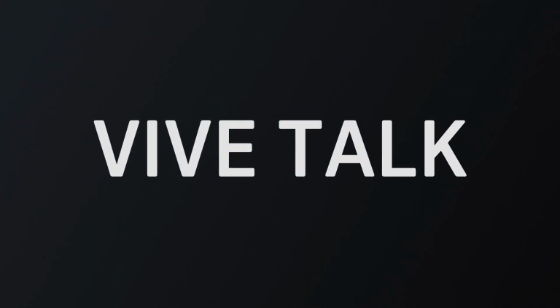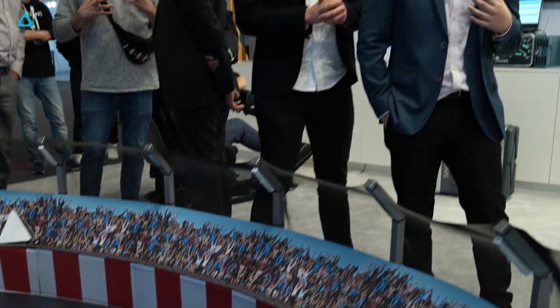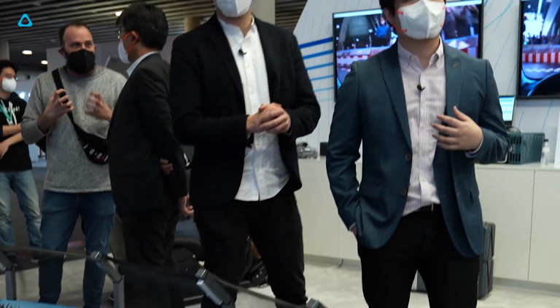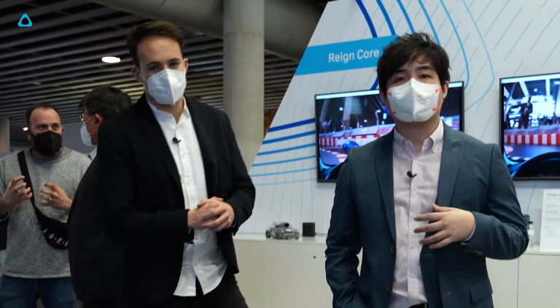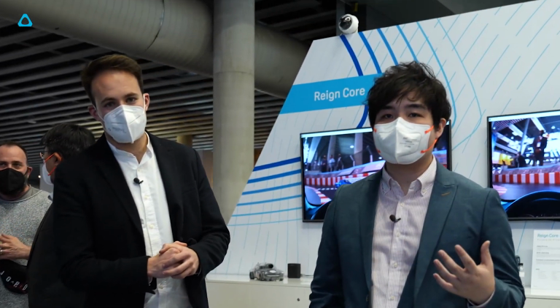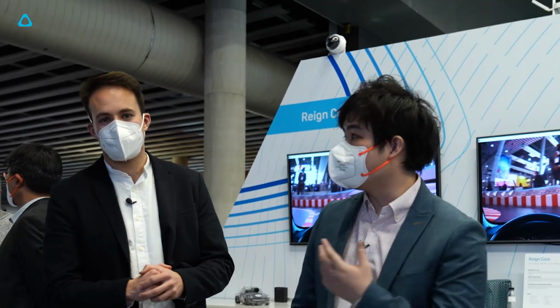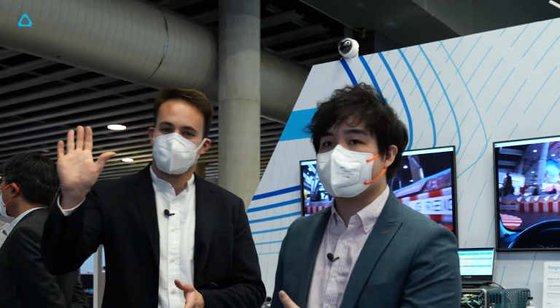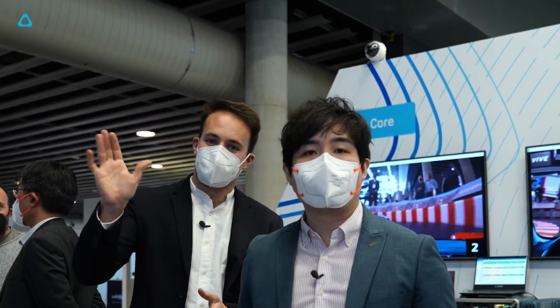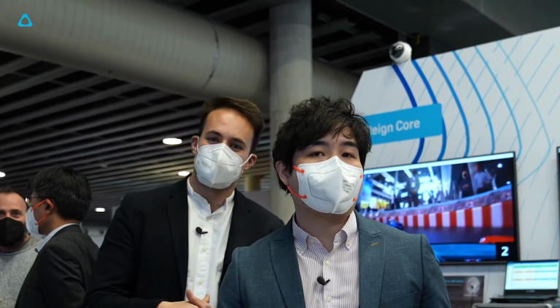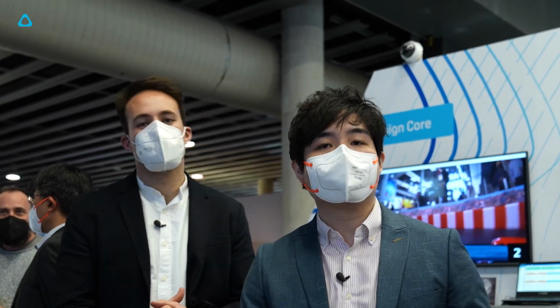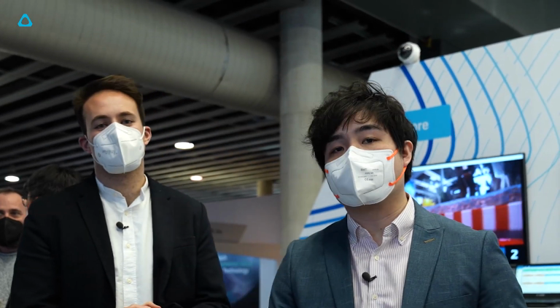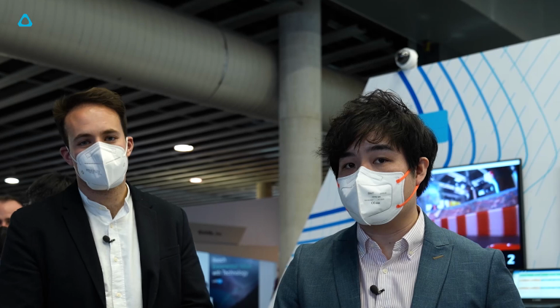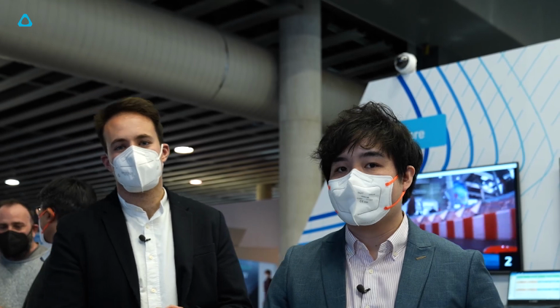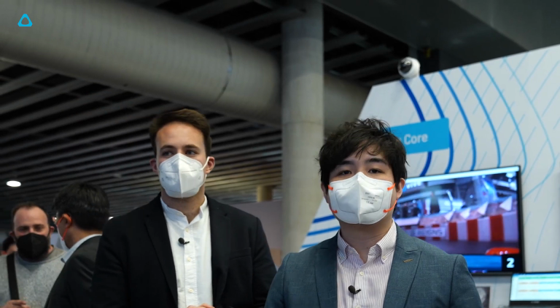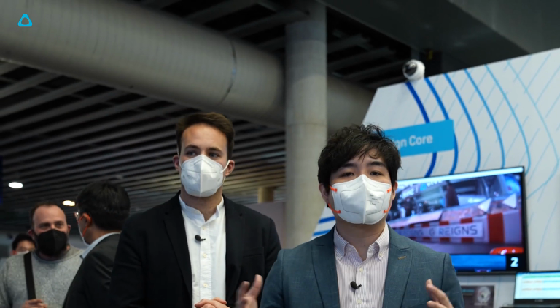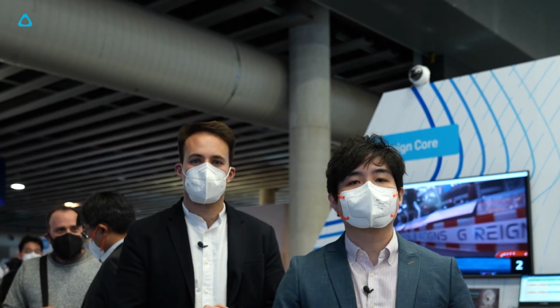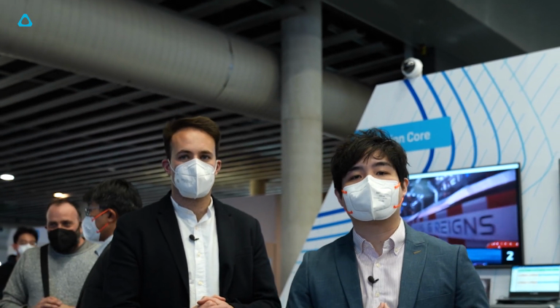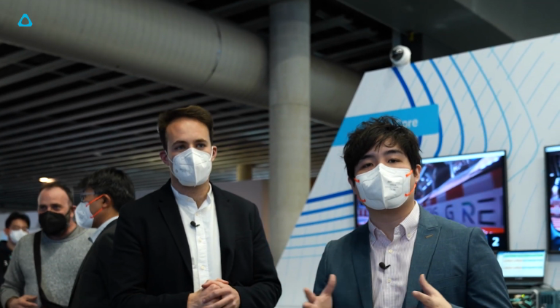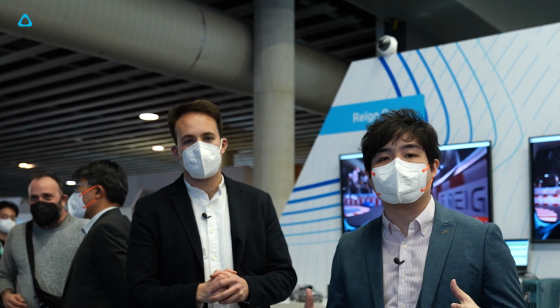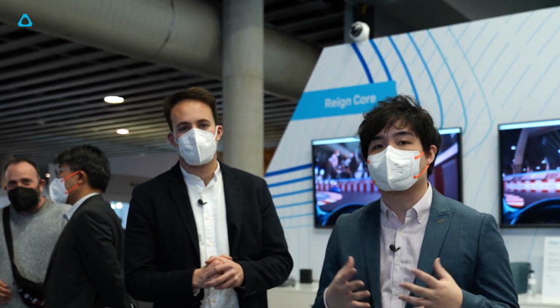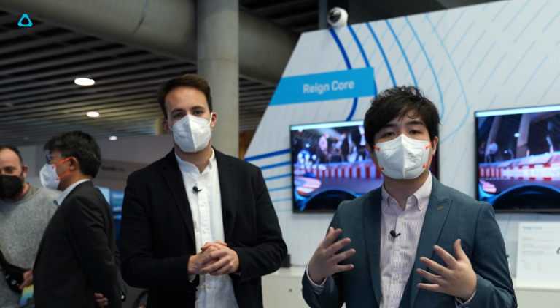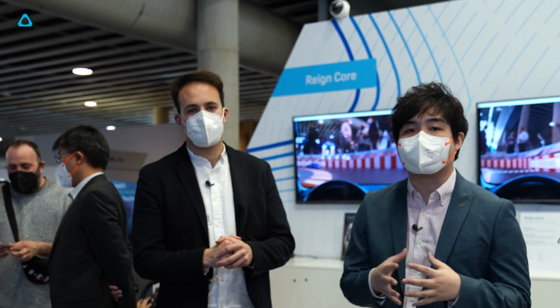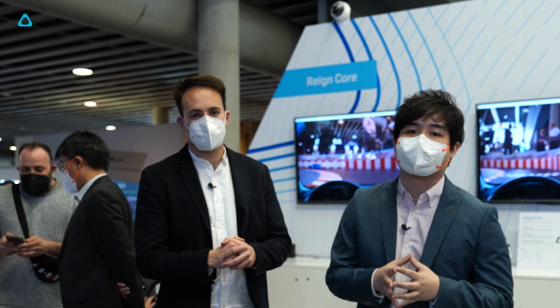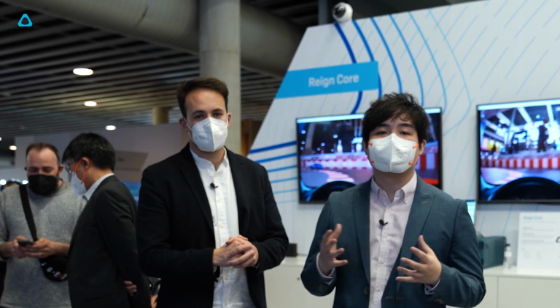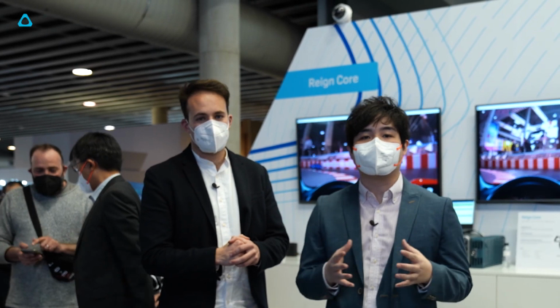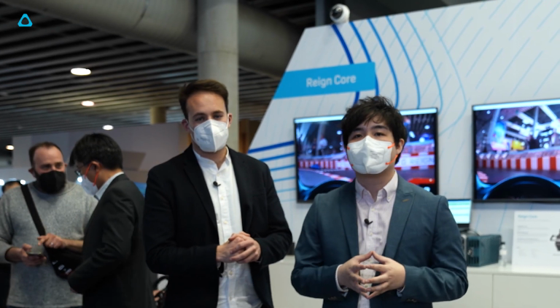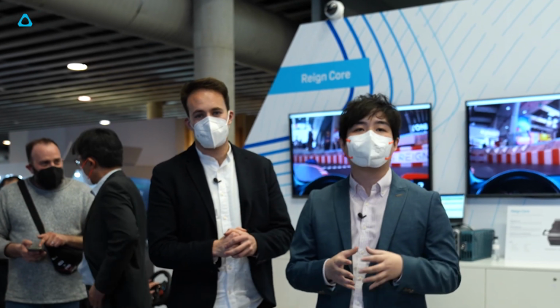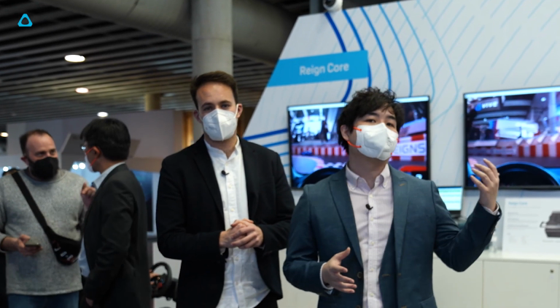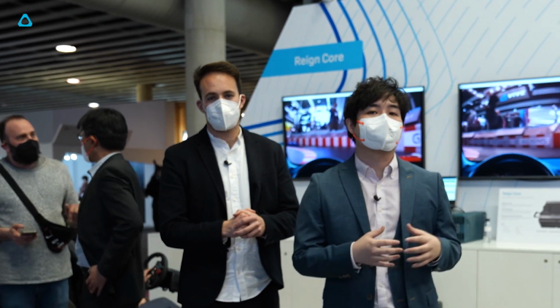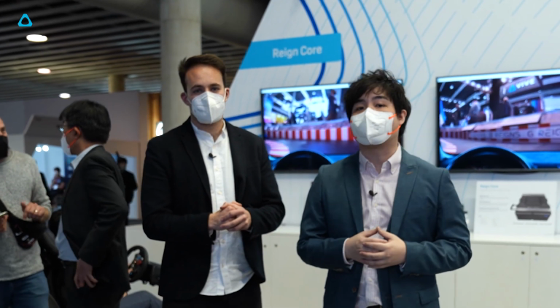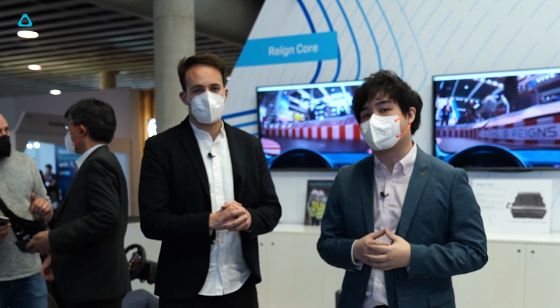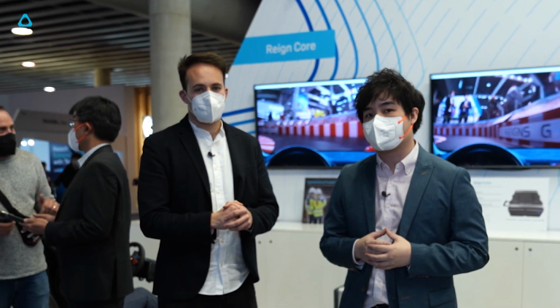Hi, welcome back to the channel. I'm Wilson and this is James. We're back at MWC 2022 where there's a special episode to continue our journey to show all the great things that HTC VIVE booth at MWC 2022 has to offer.